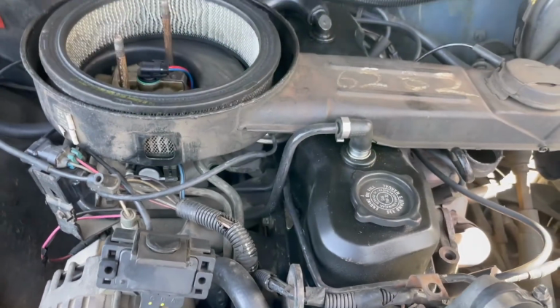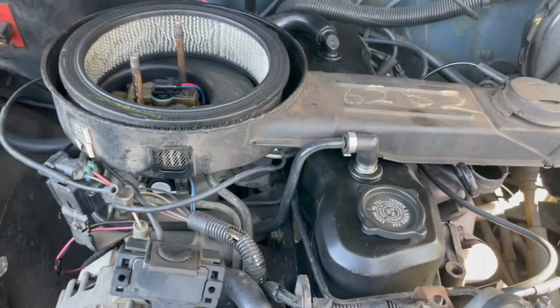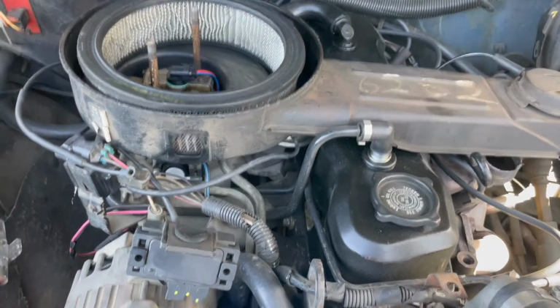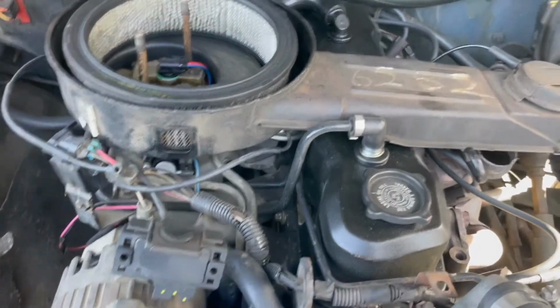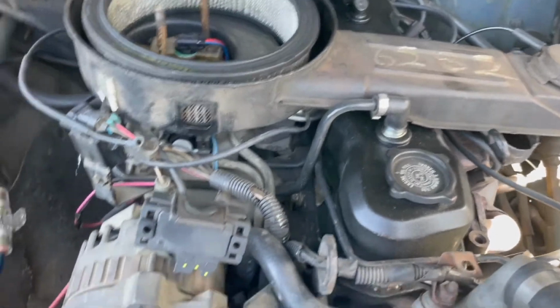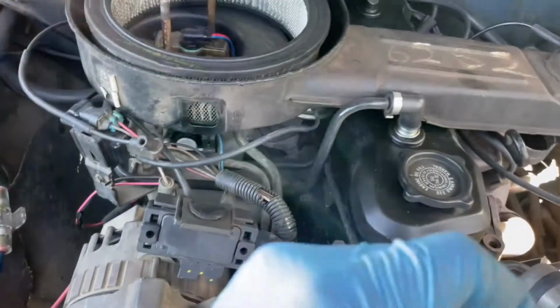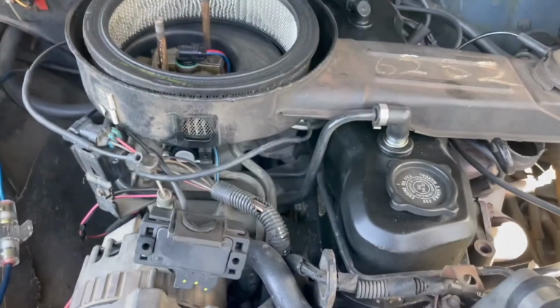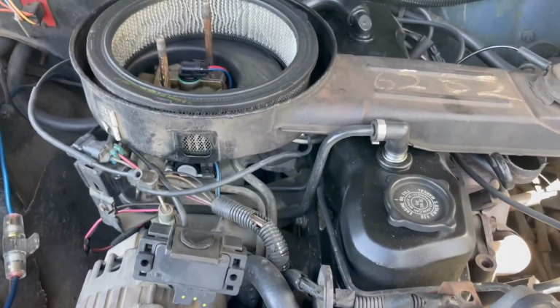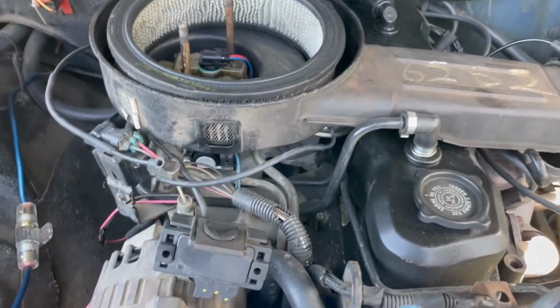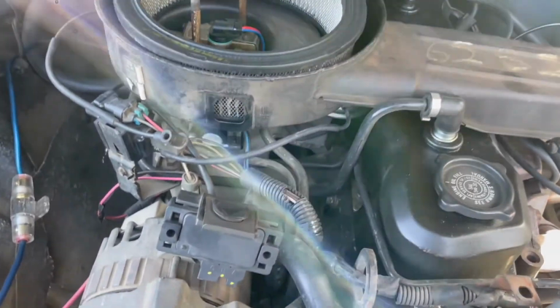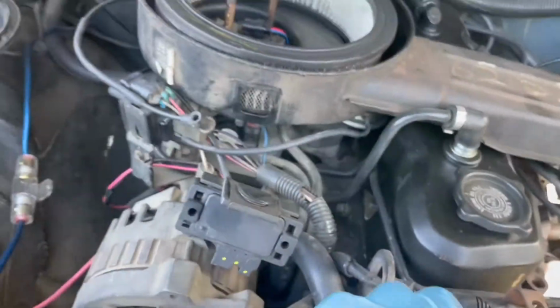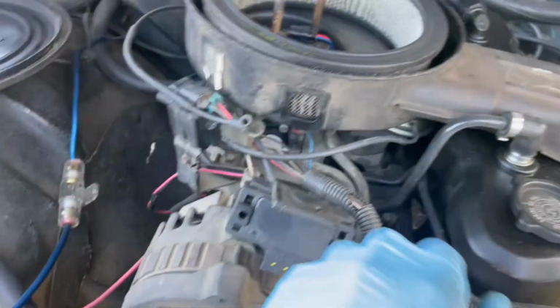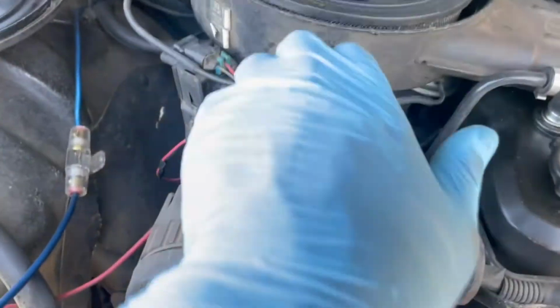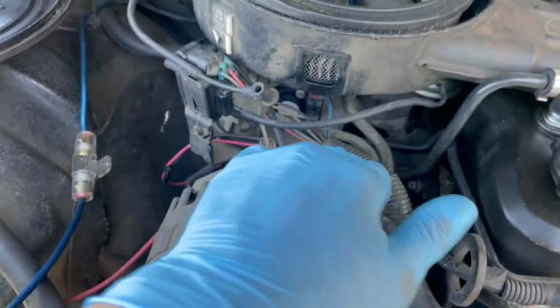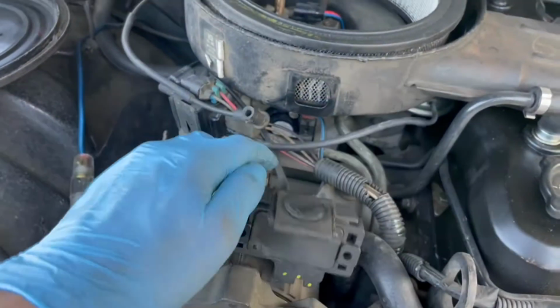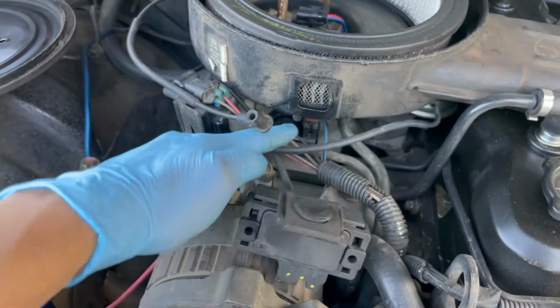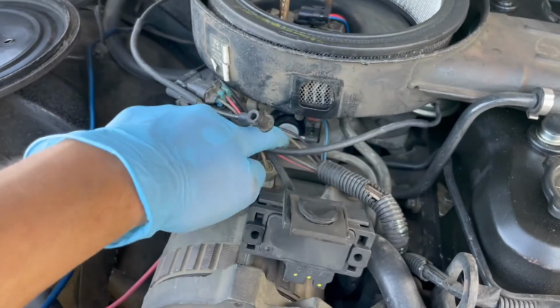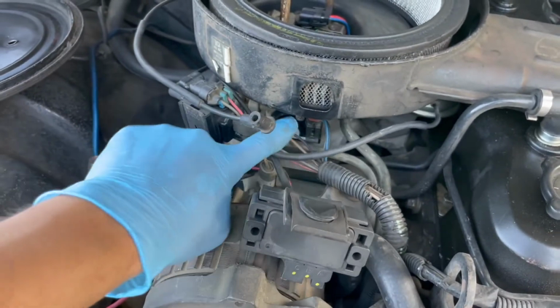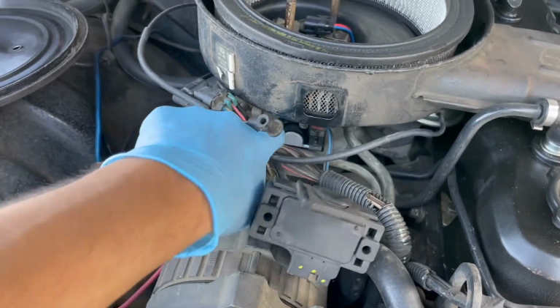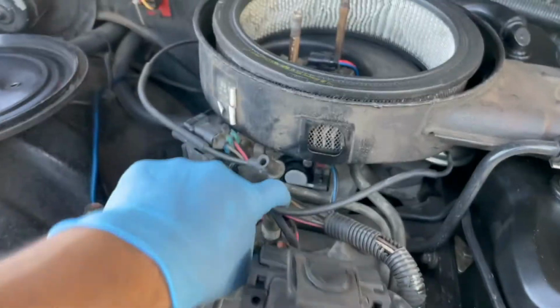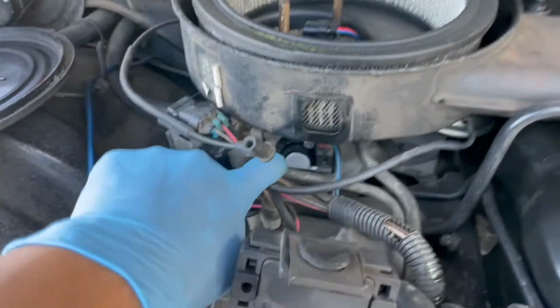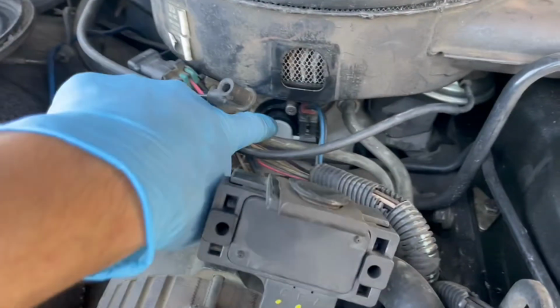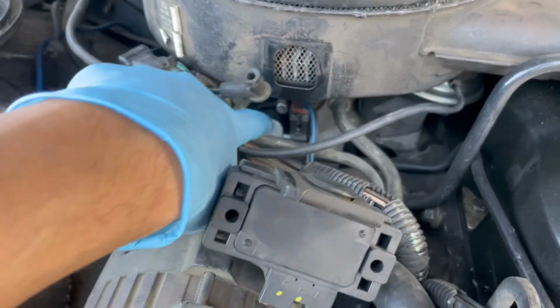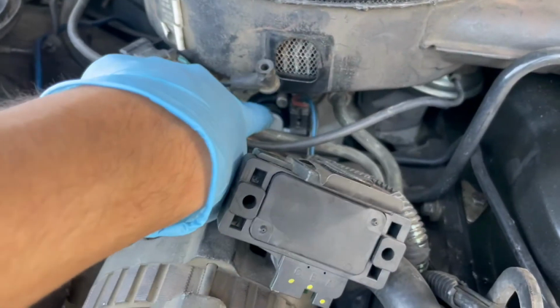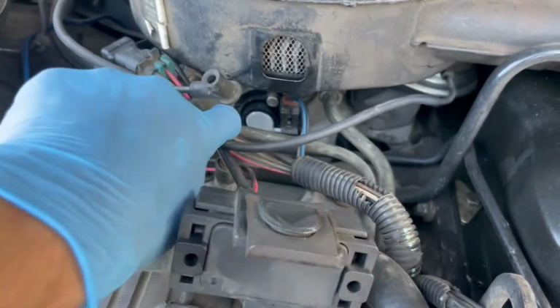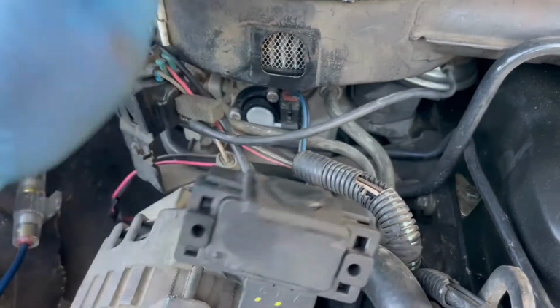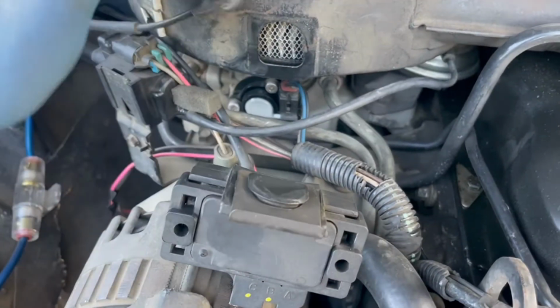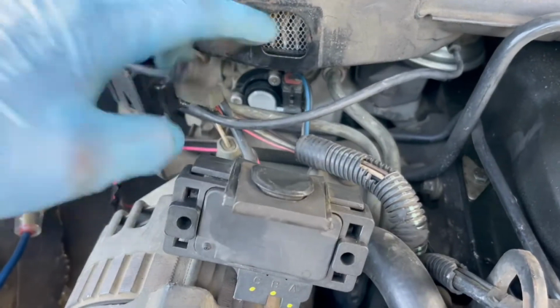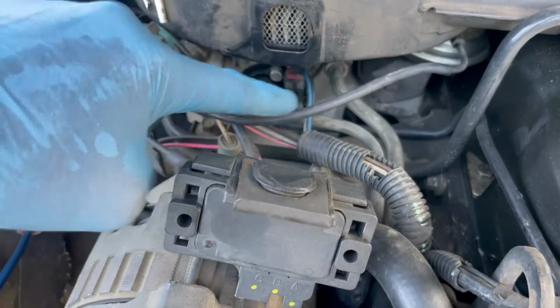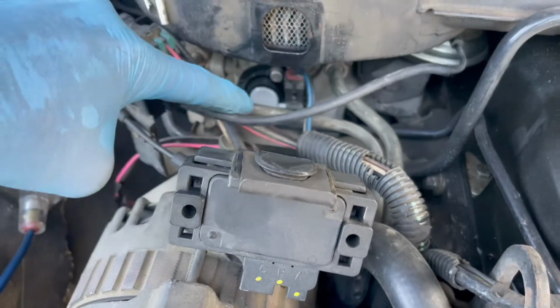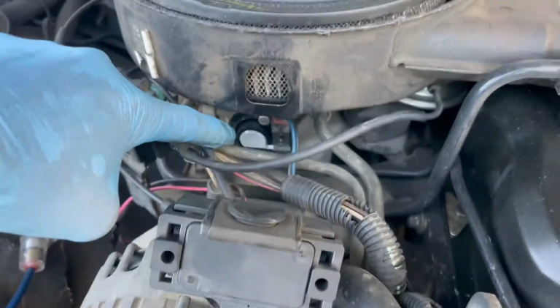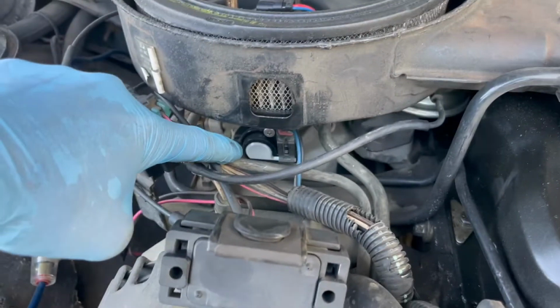So here I am. I have a new throttle position sensor to put in. The throttle position sensor is this one right here — this little tiny sensor with the gray on it, as you can see.